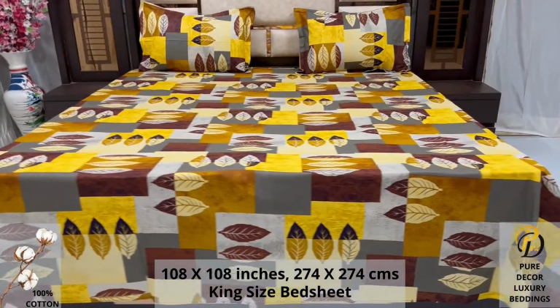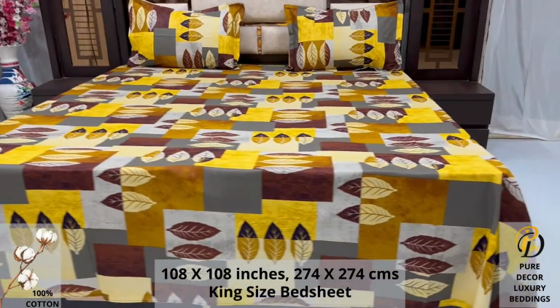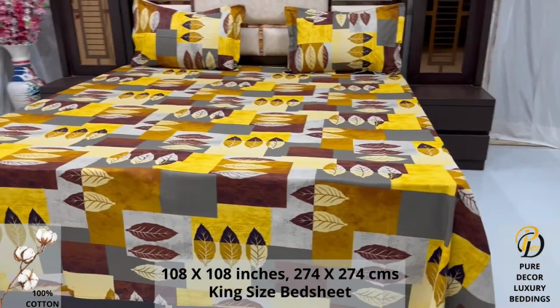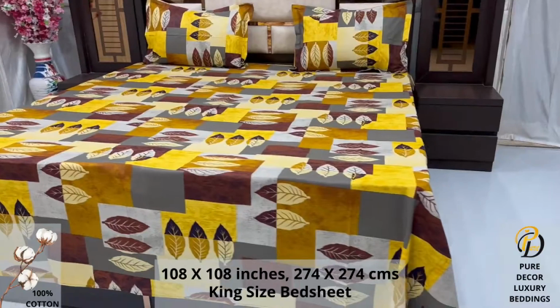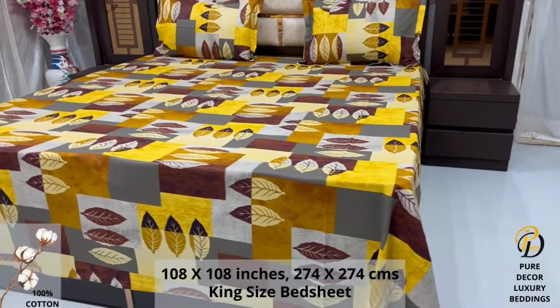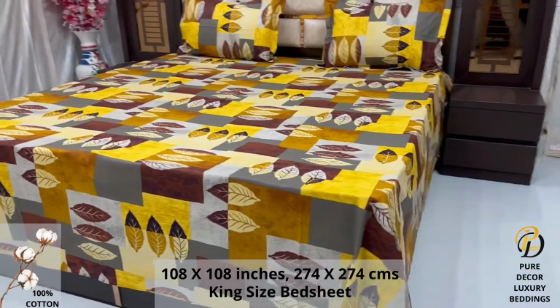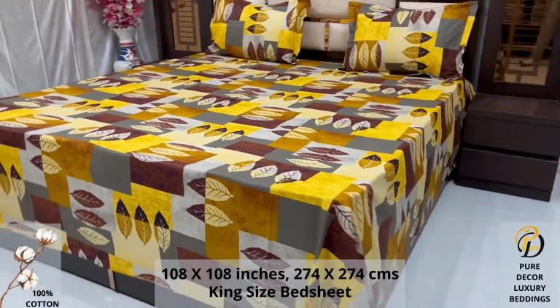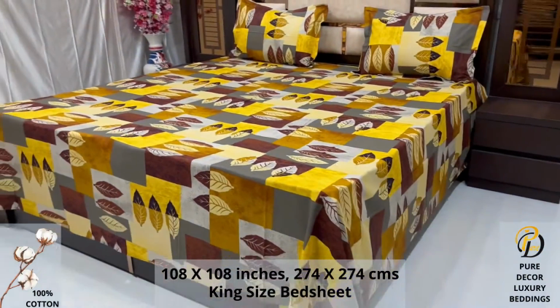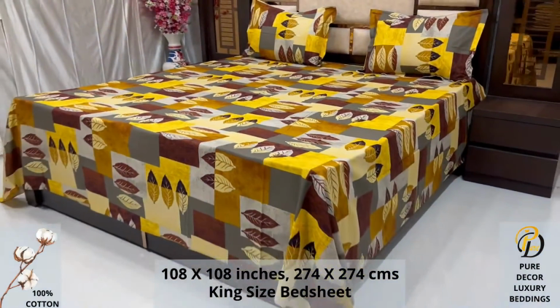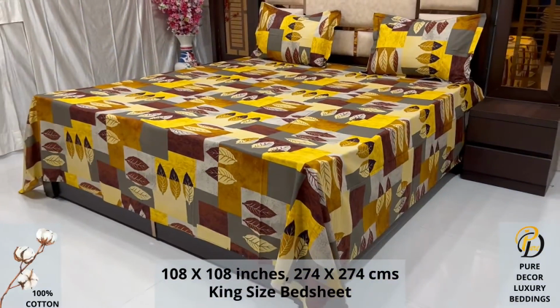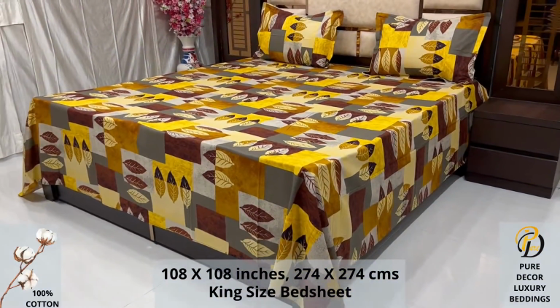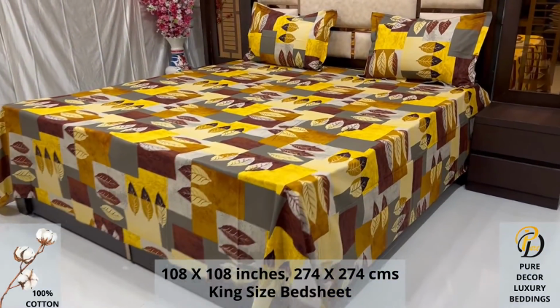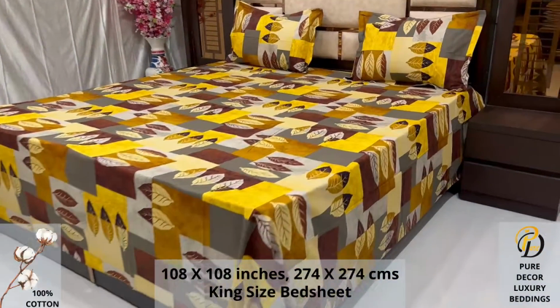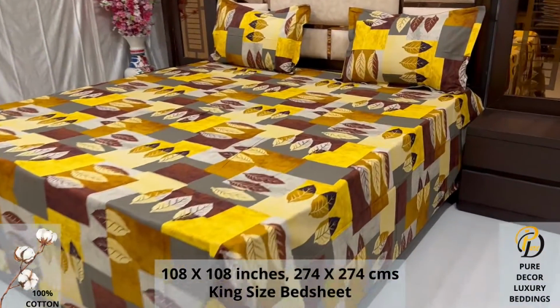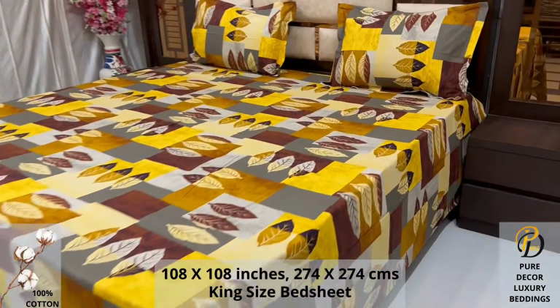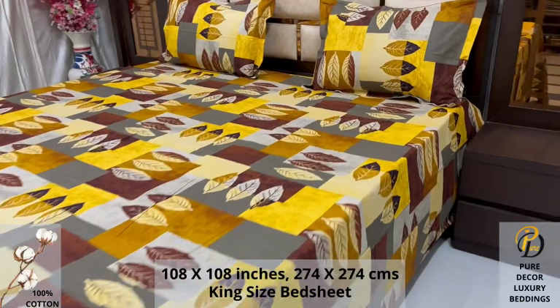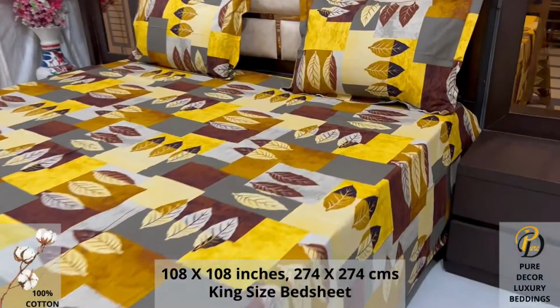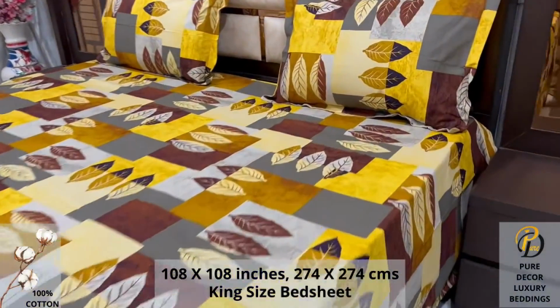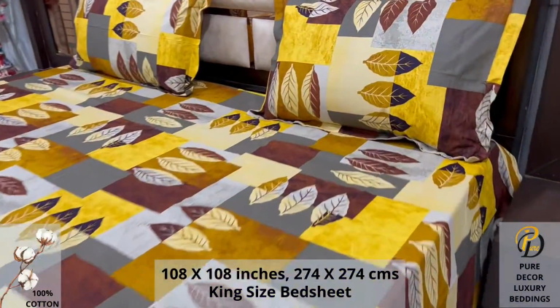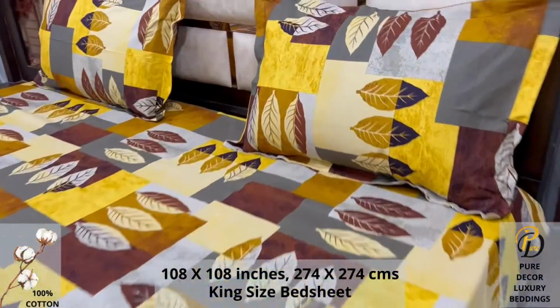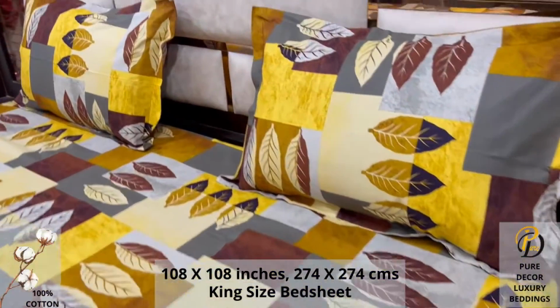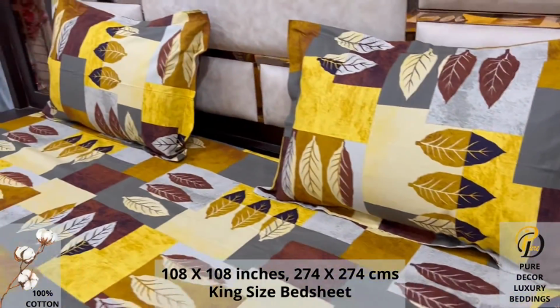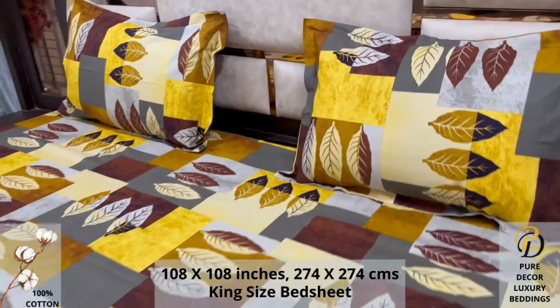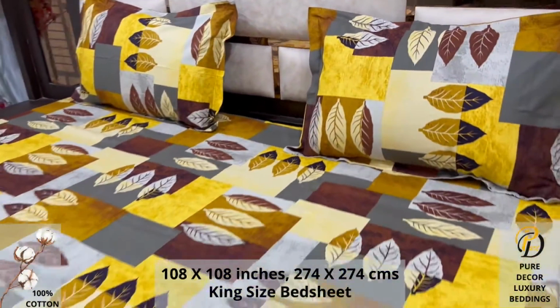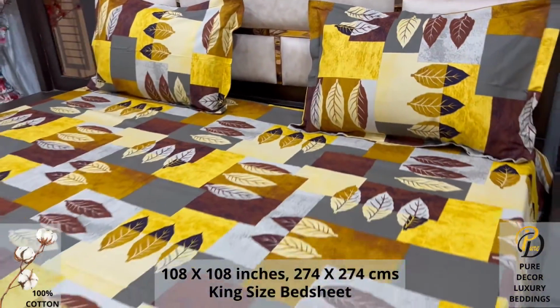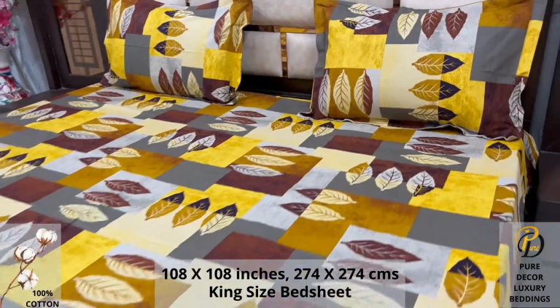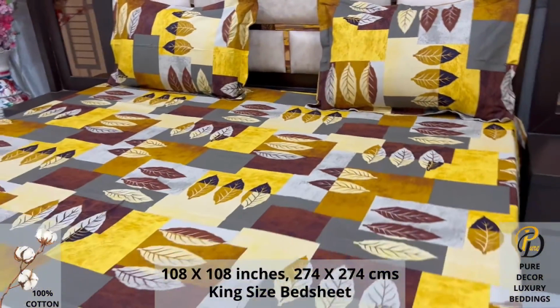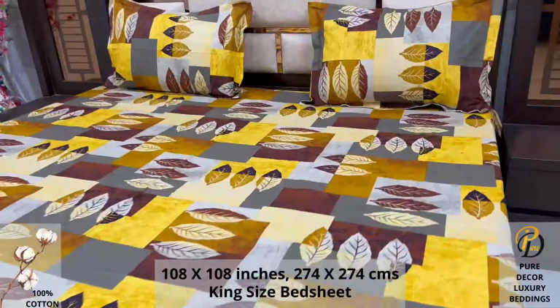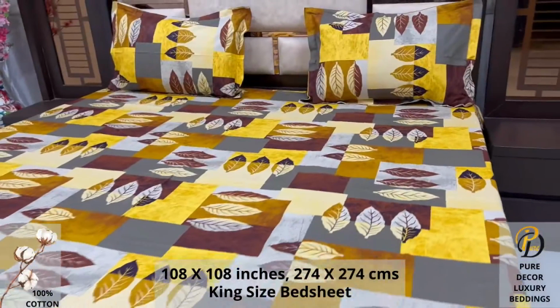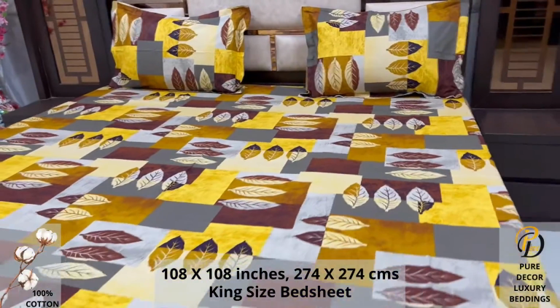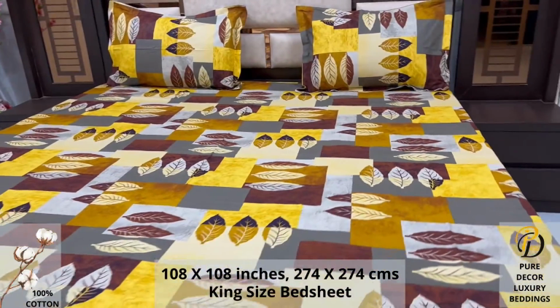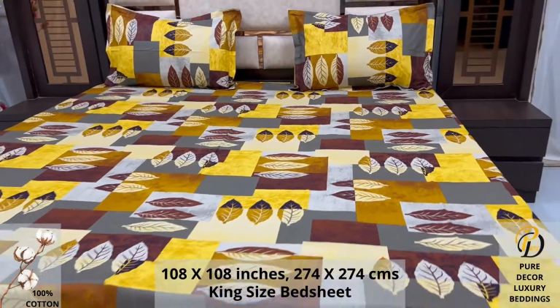We undergo stringent quality checks to ensure vibrant and non-bleeding colors. An industrial pre-wash process is also done to avoid shrinkage of fabric, to serve you the best product for a luxurious bedroom experience.